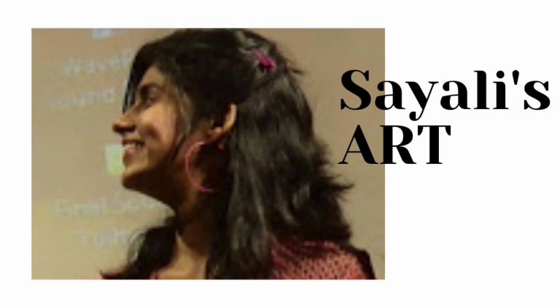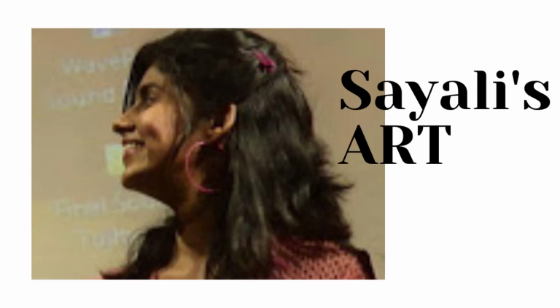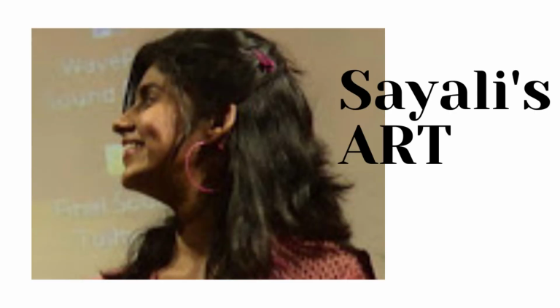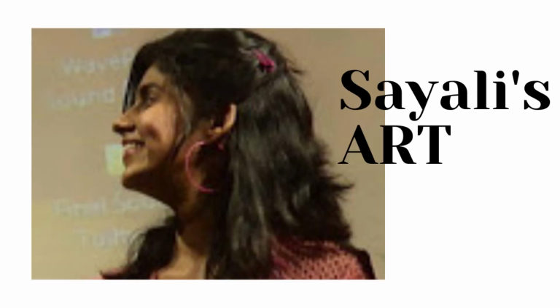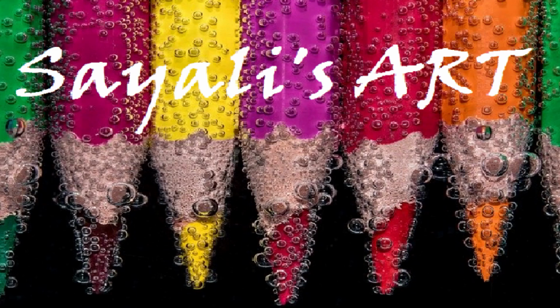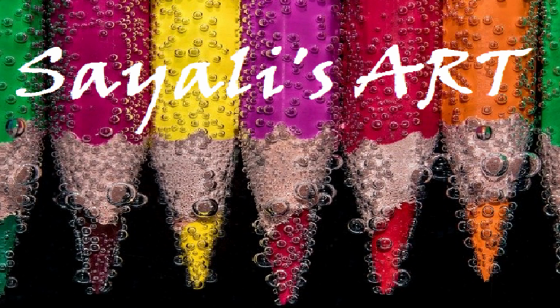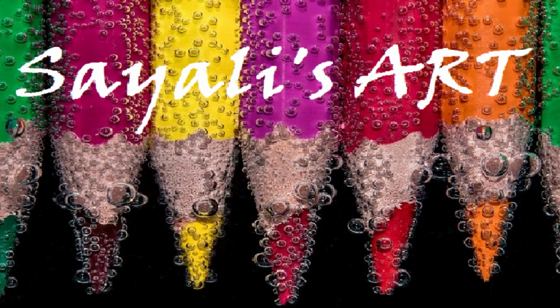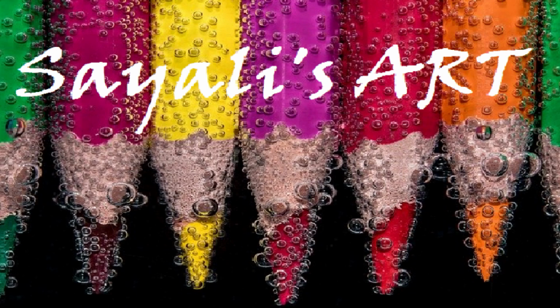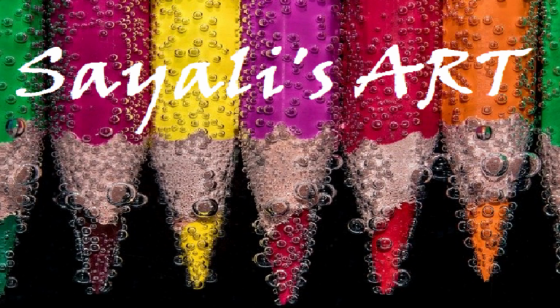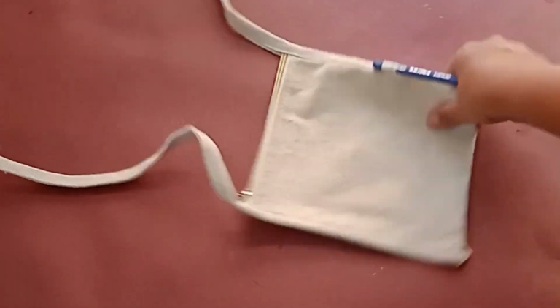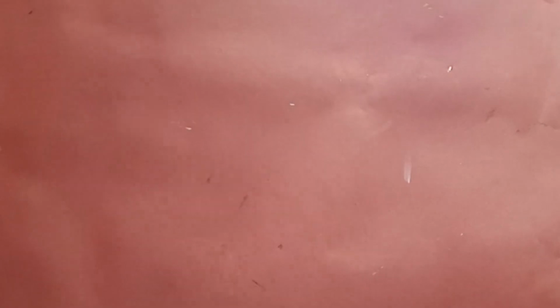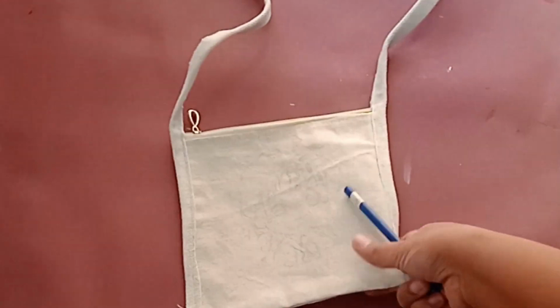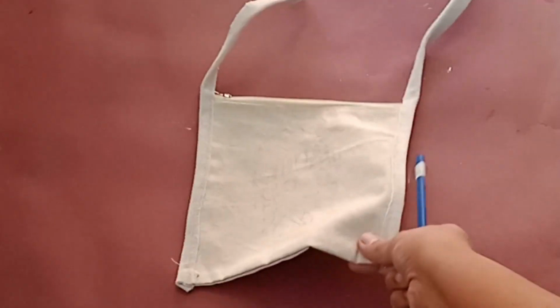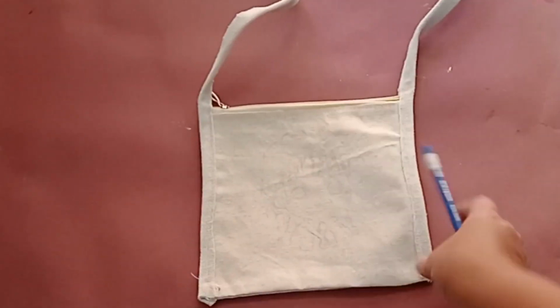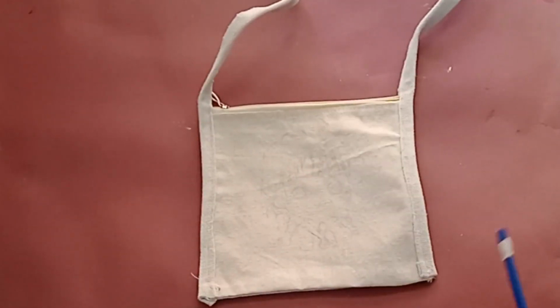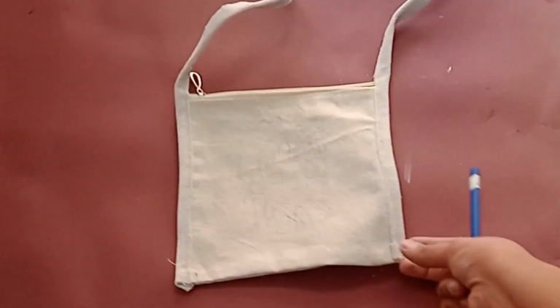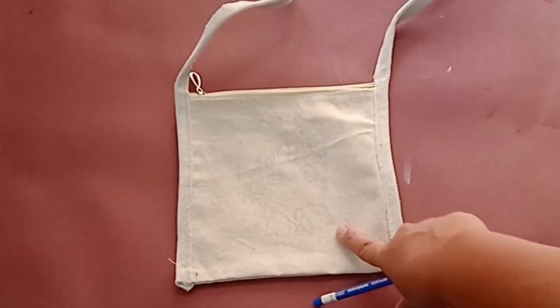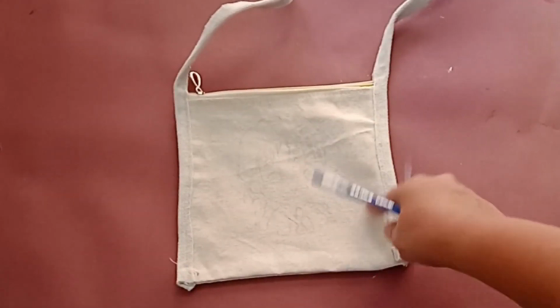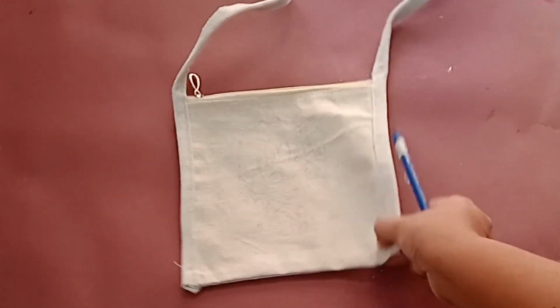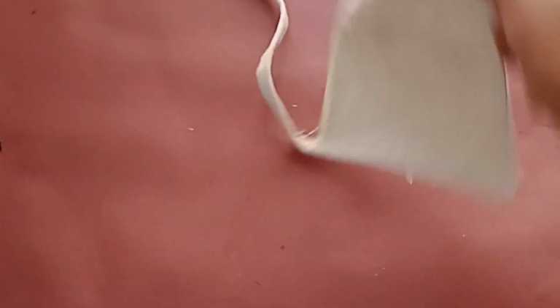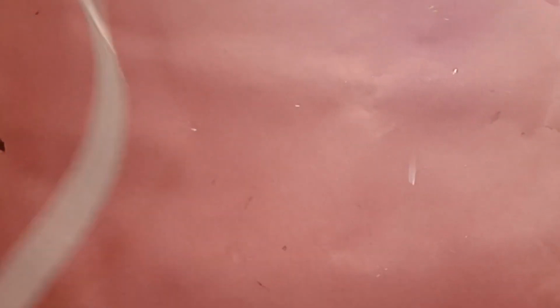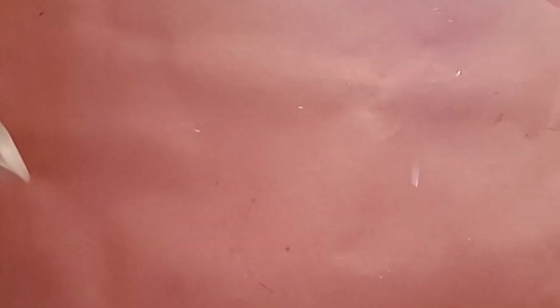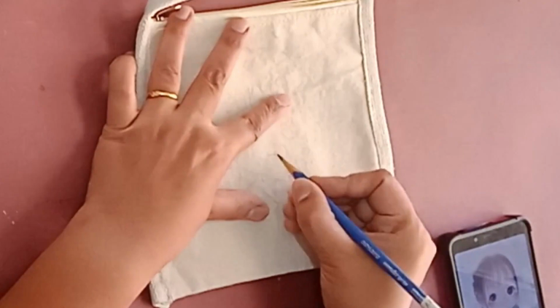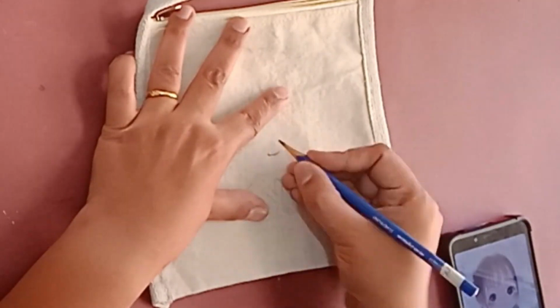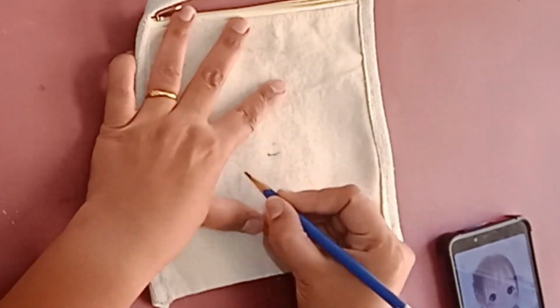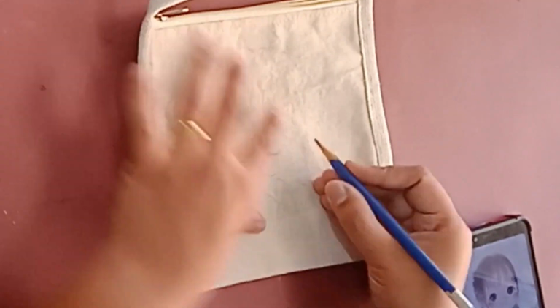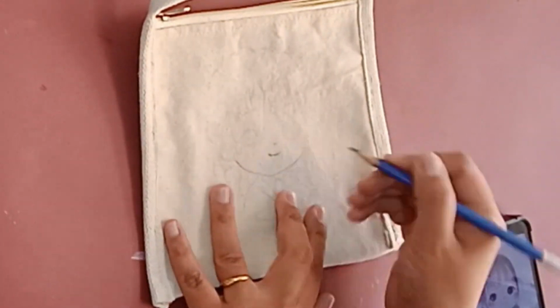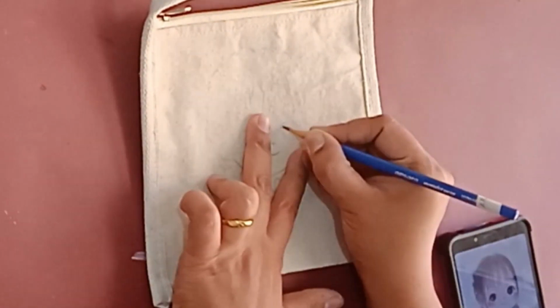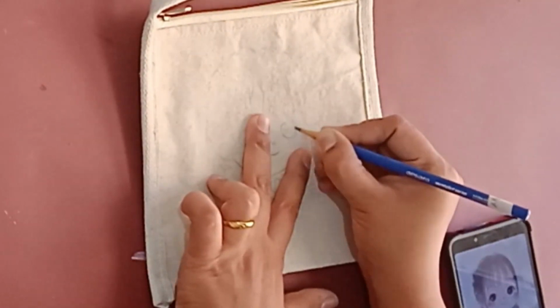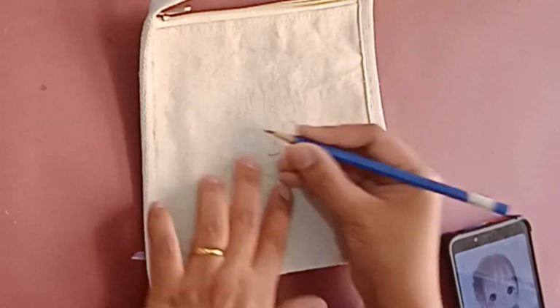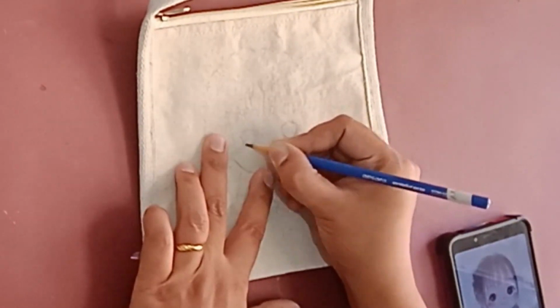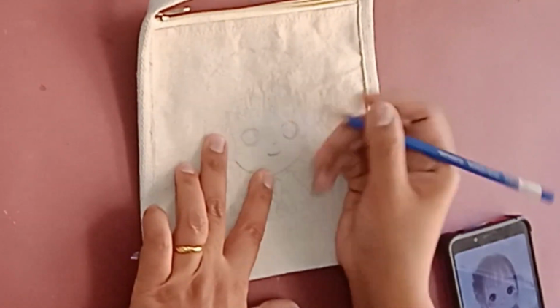Hi, this is Saili from Saili's Art. This is a sling bag made of canvas. Today I am going to paint it to gift a small girl.